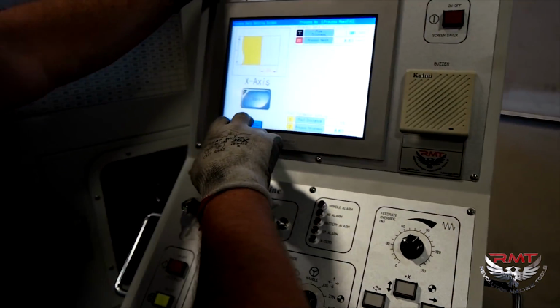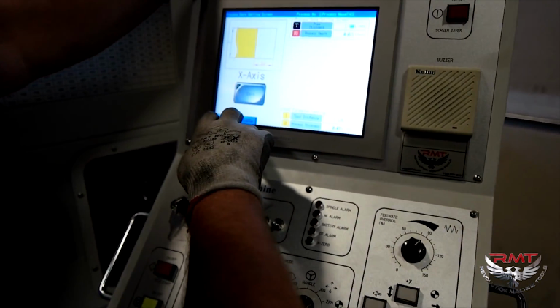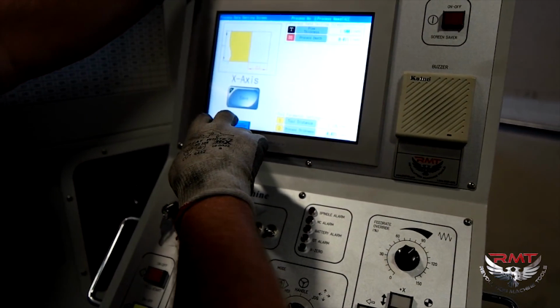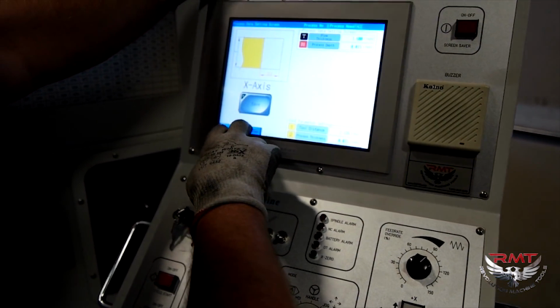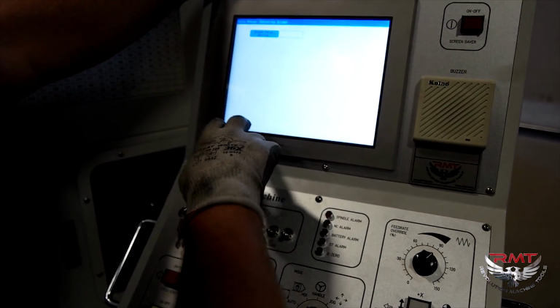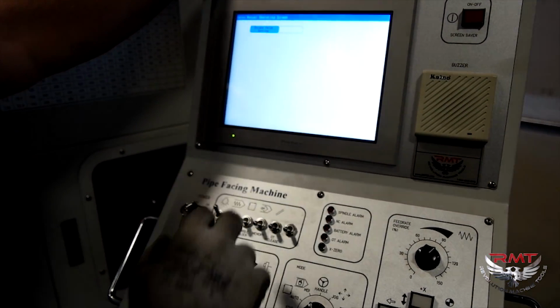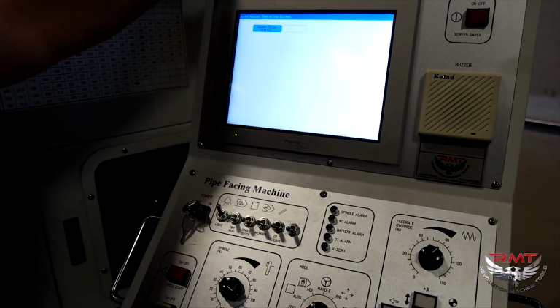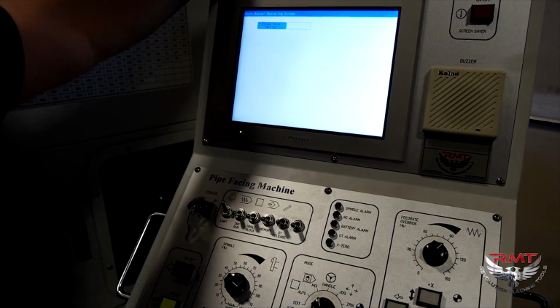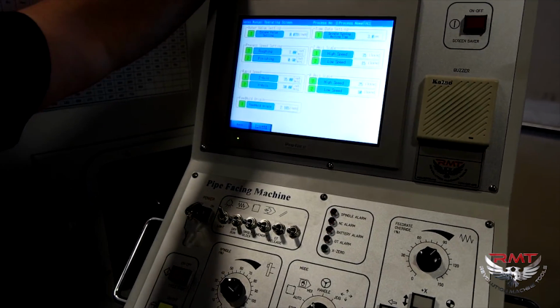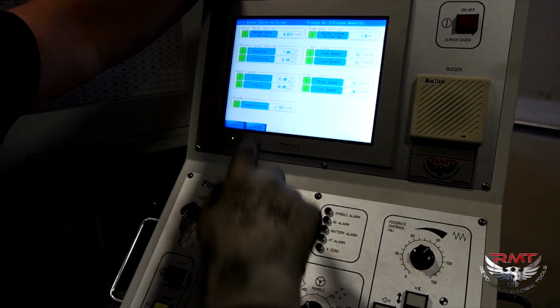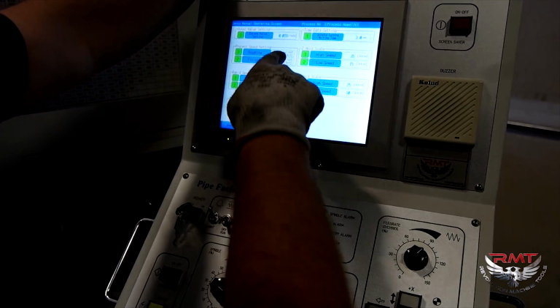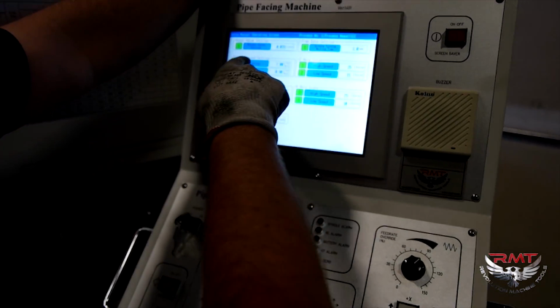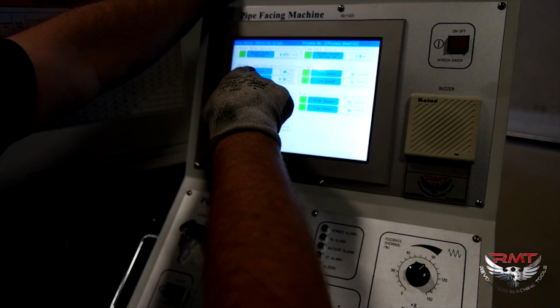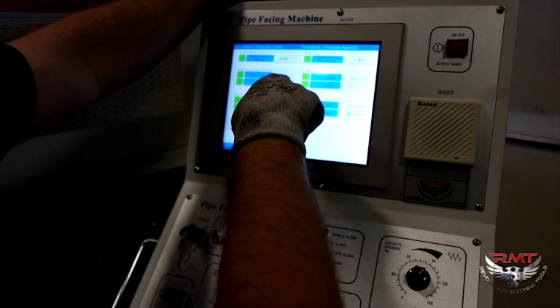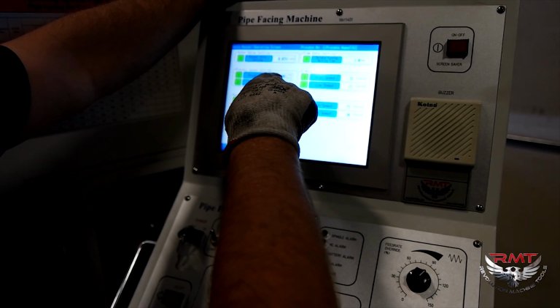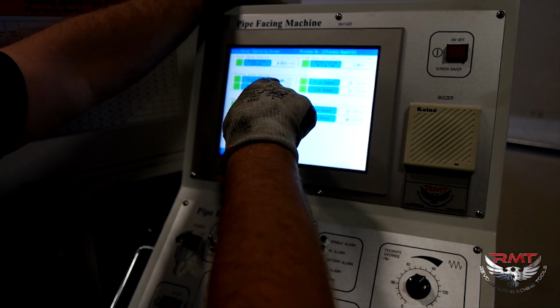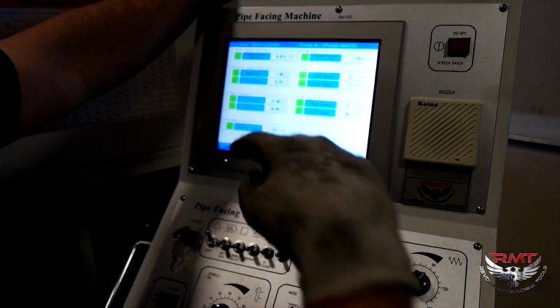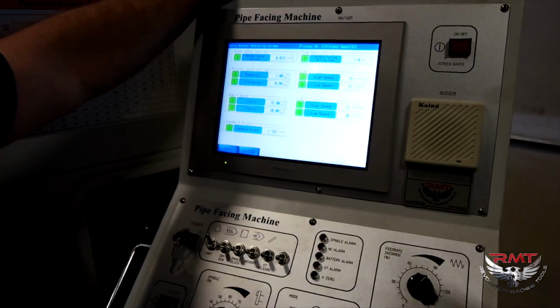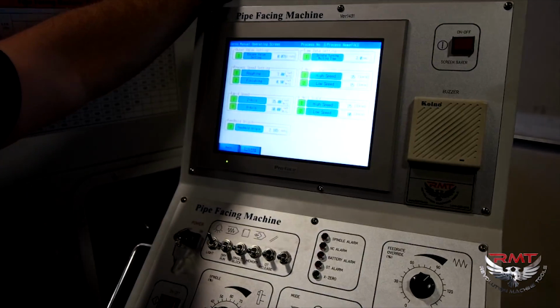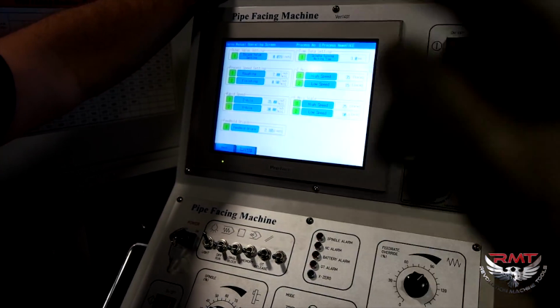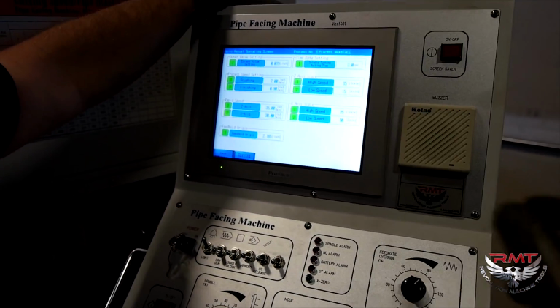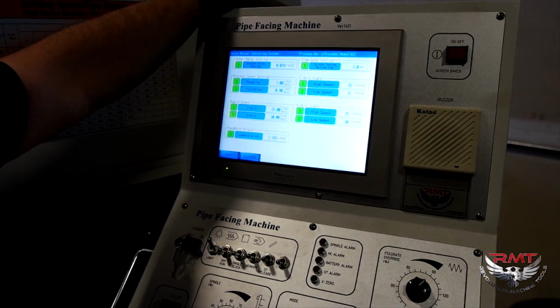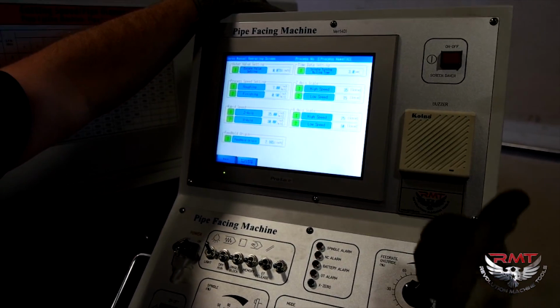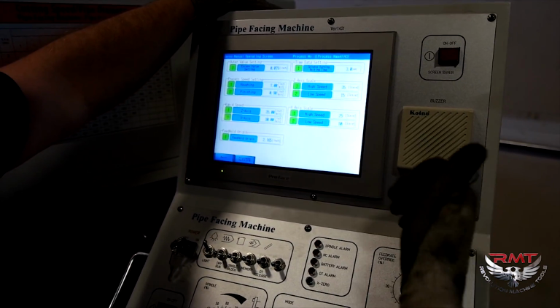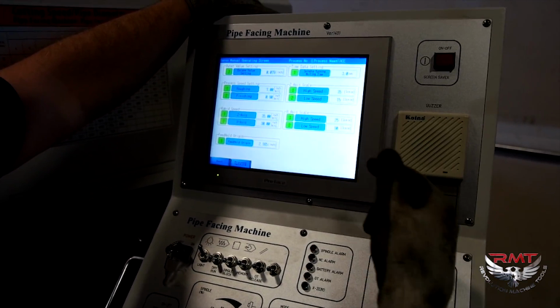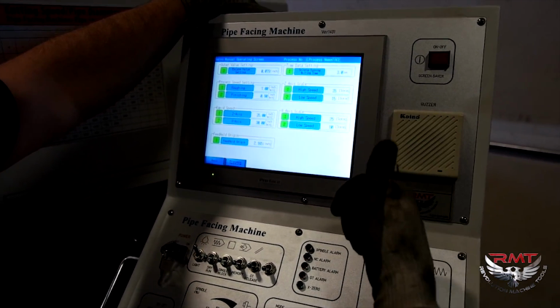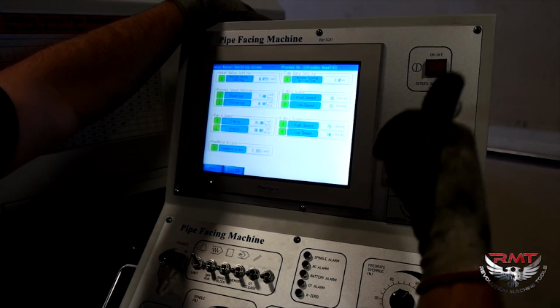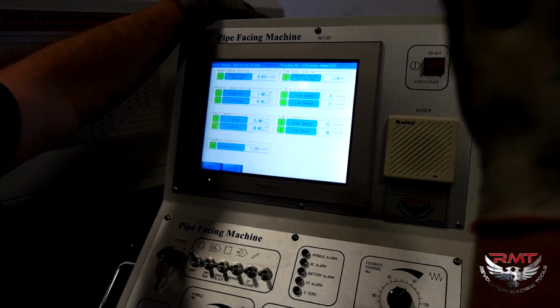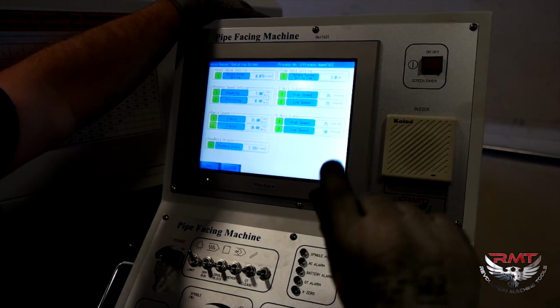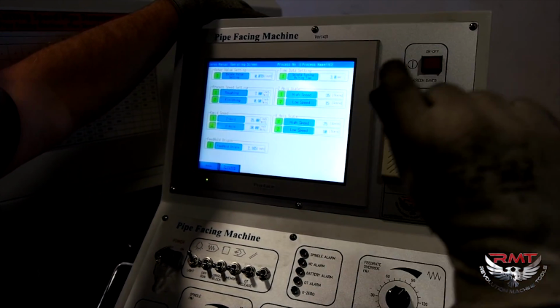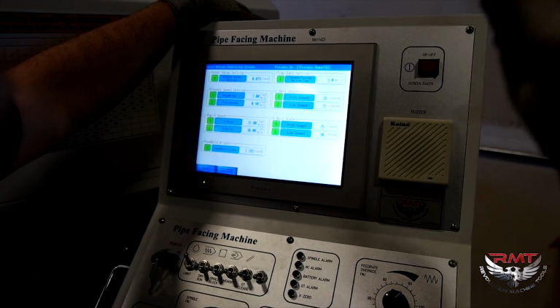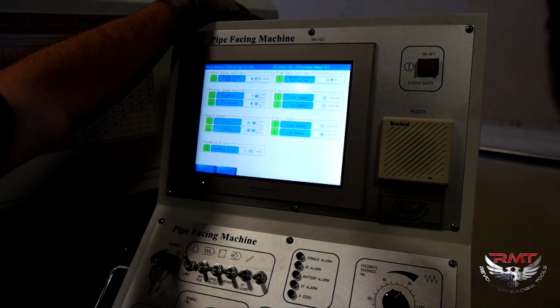Now, if I go to common parameter, I up my roughing speed because per revolution, I want the machine to move to leave my serration.